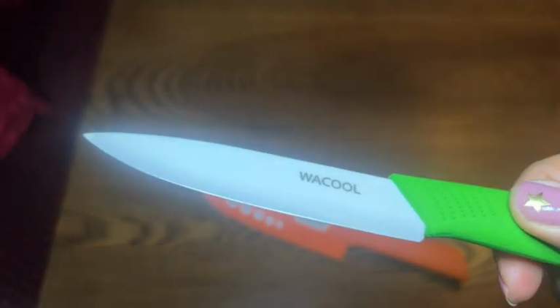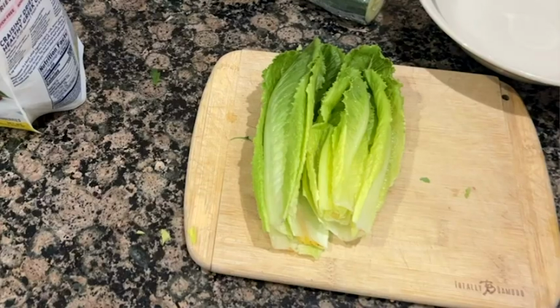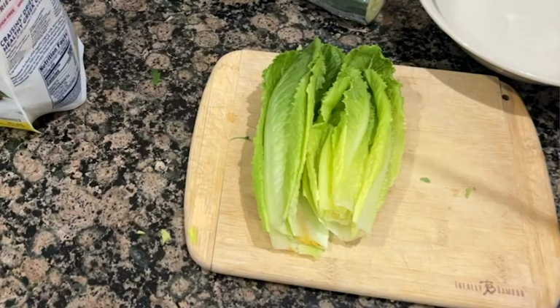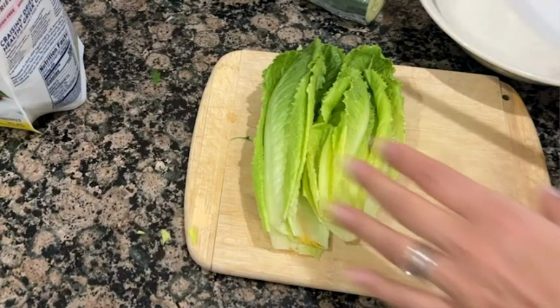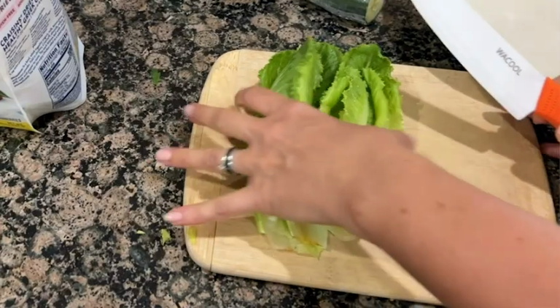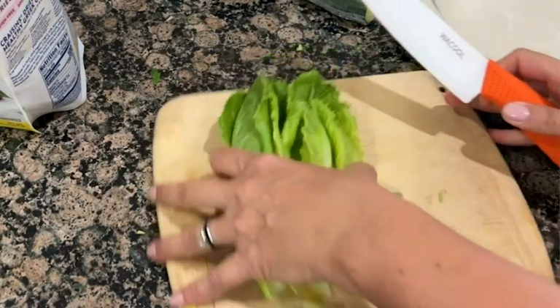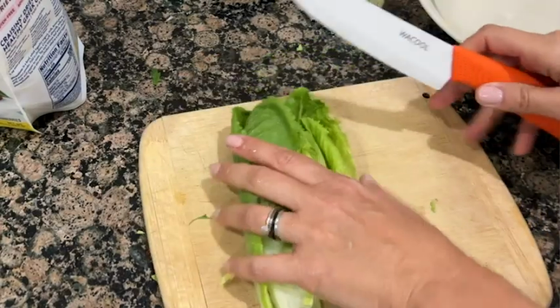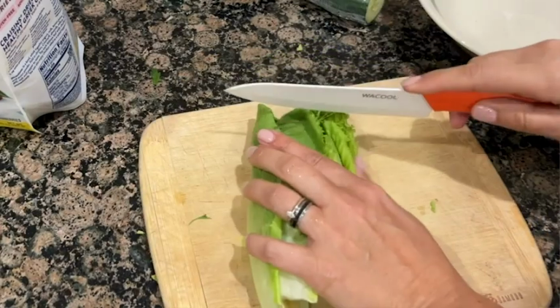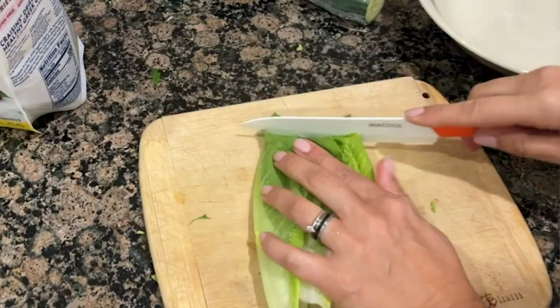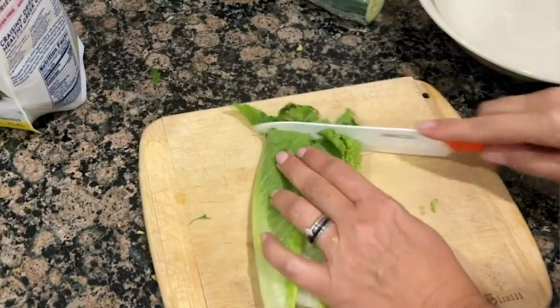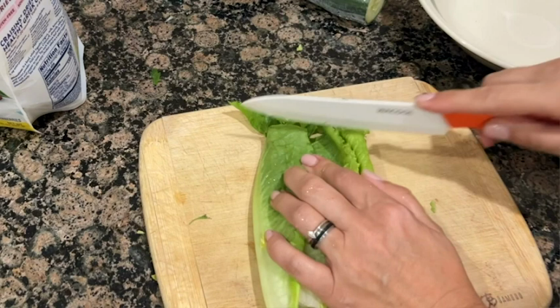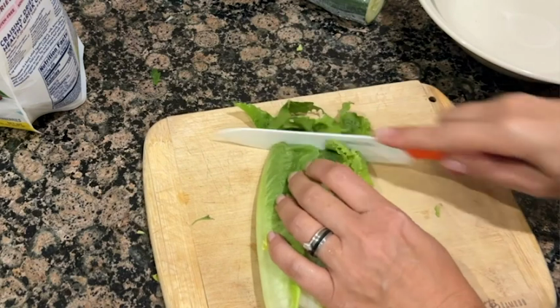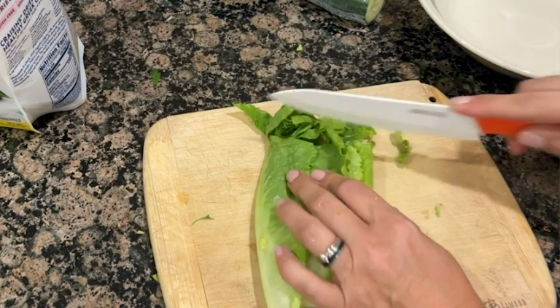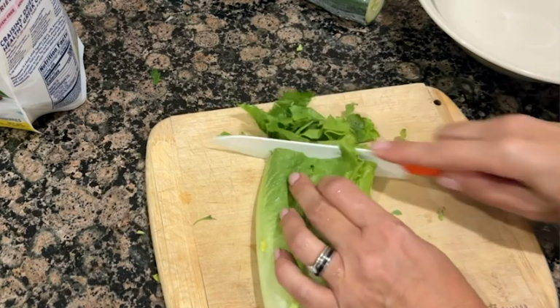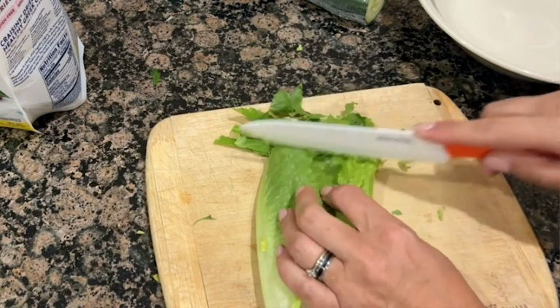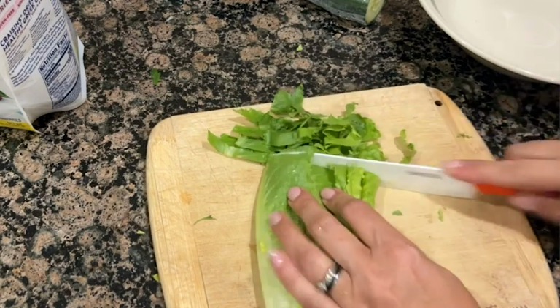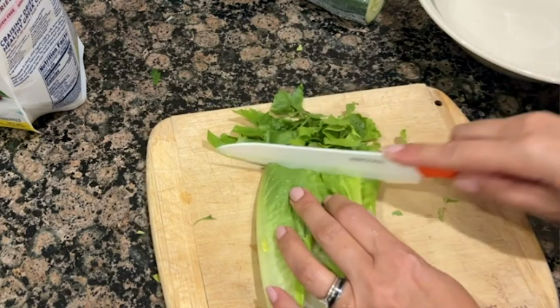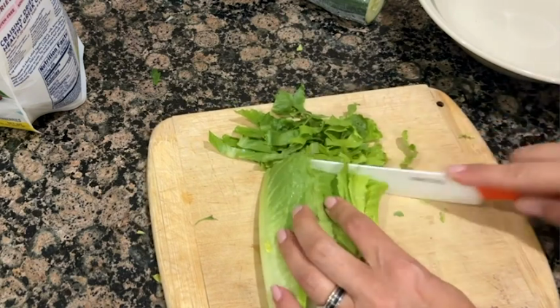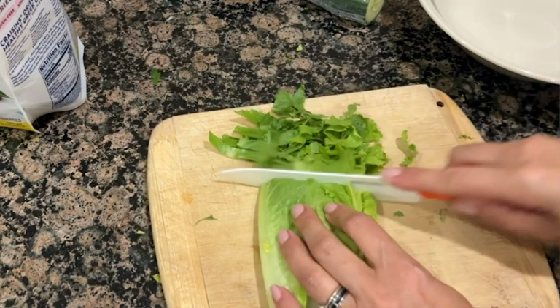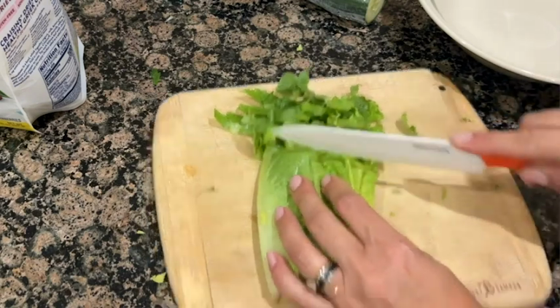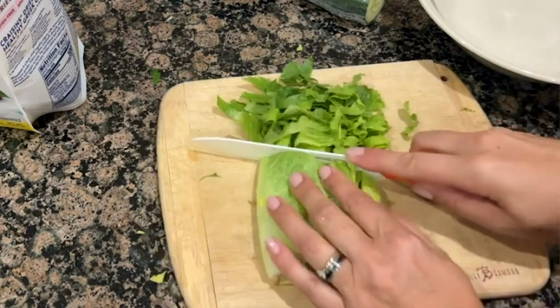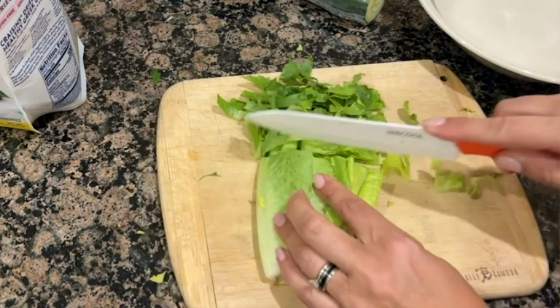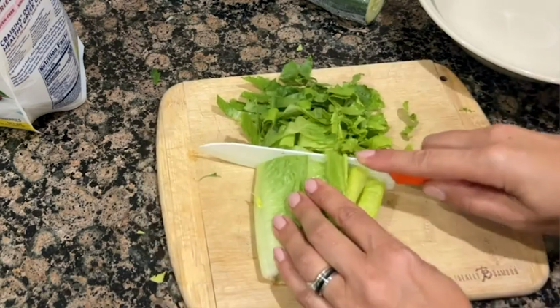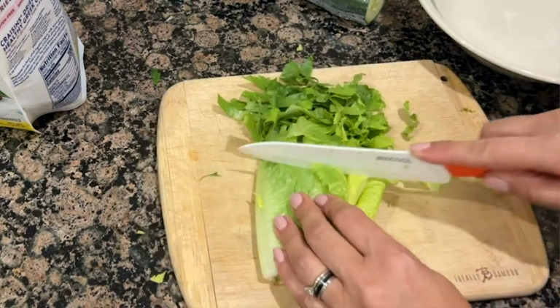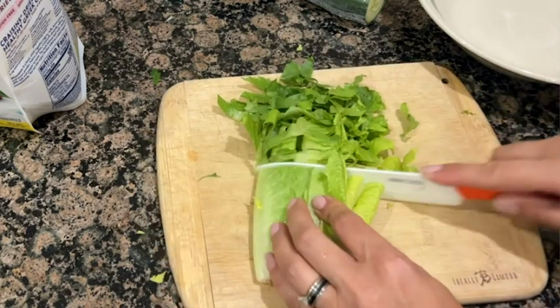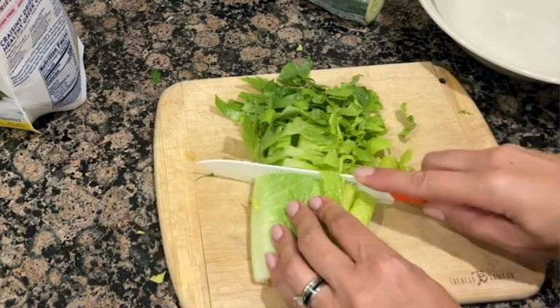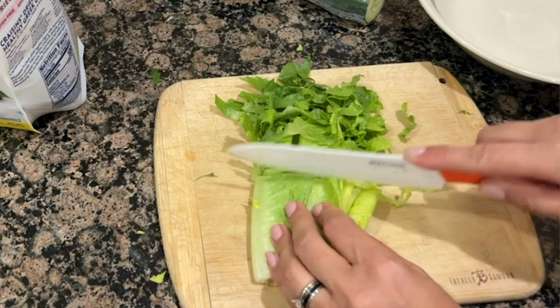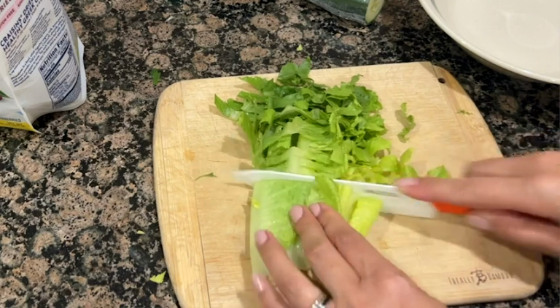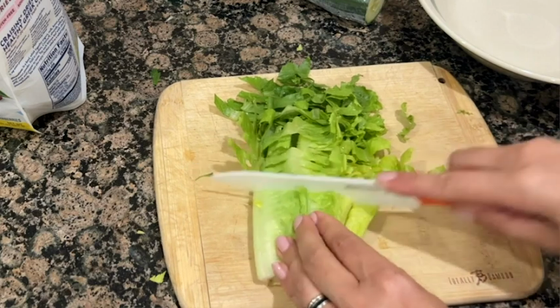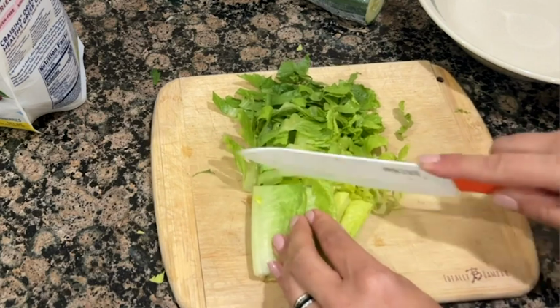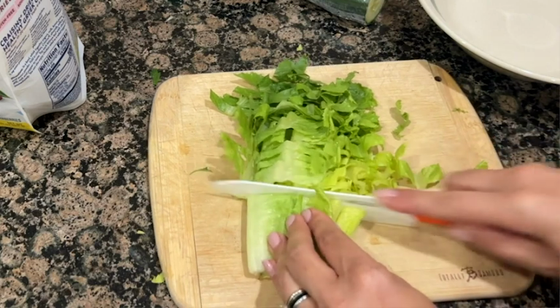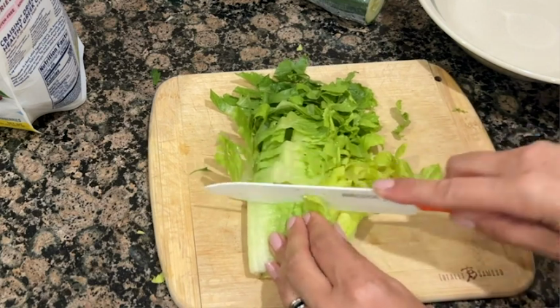I just feel so secure using these knives. They are lightweight and they are incredibly, incredibly sharp so I know that I'm going to make quick work of whatever I'm doing.